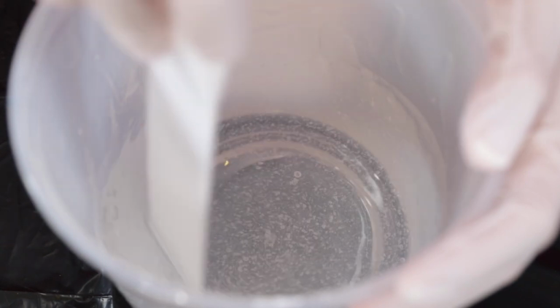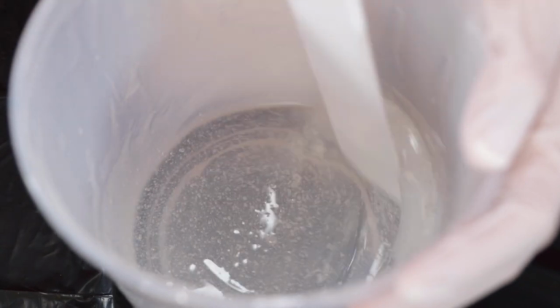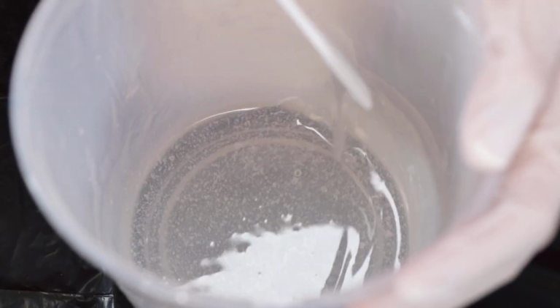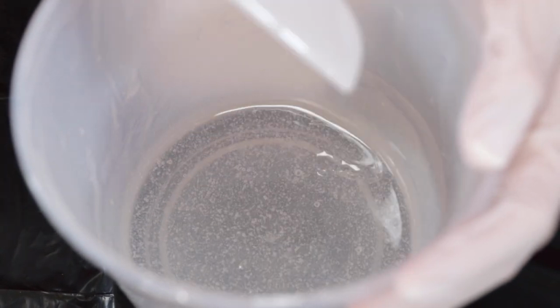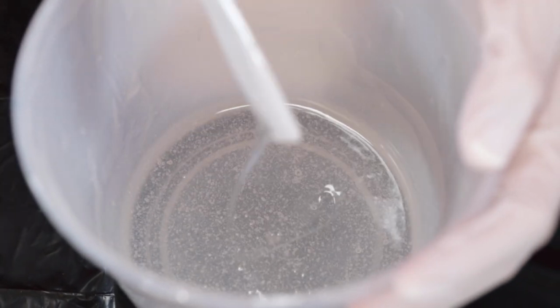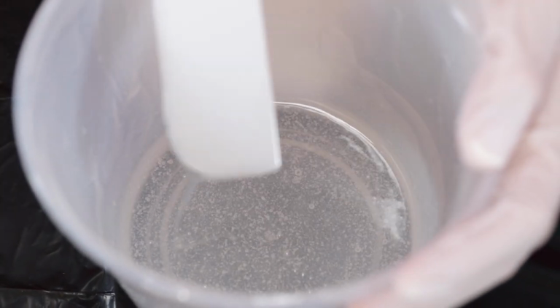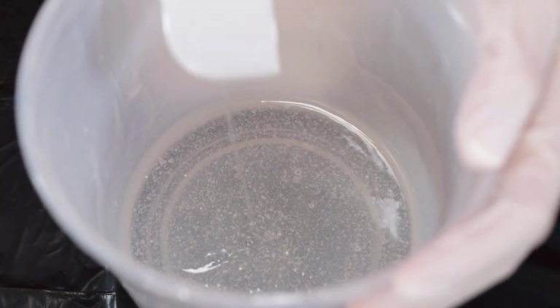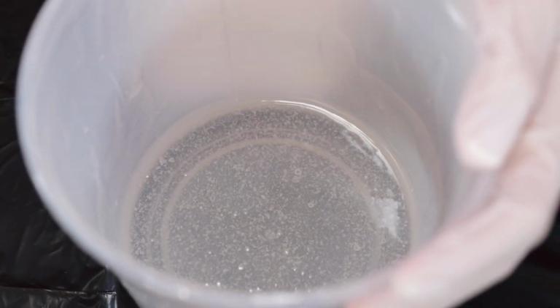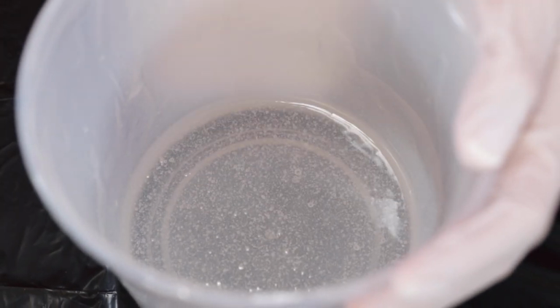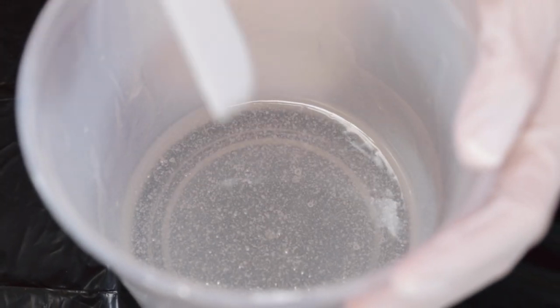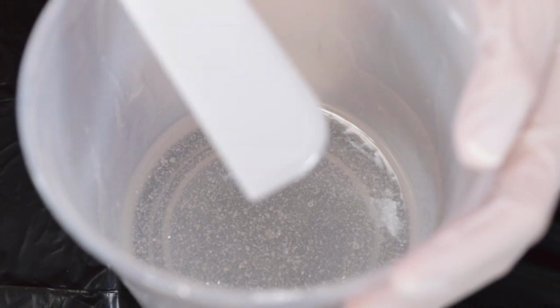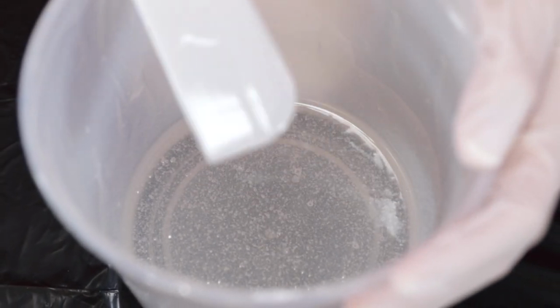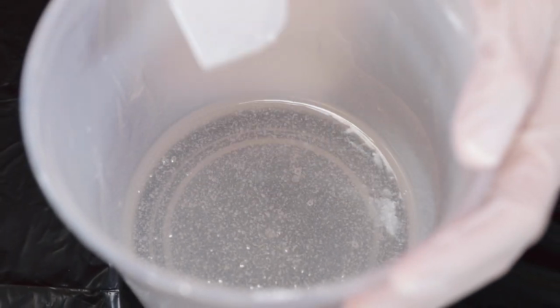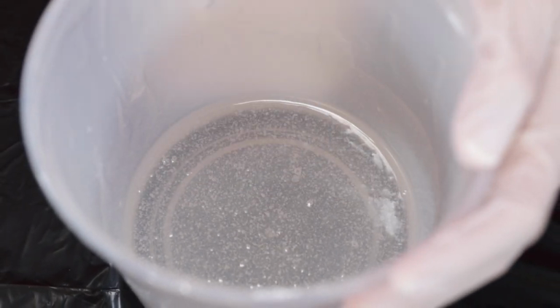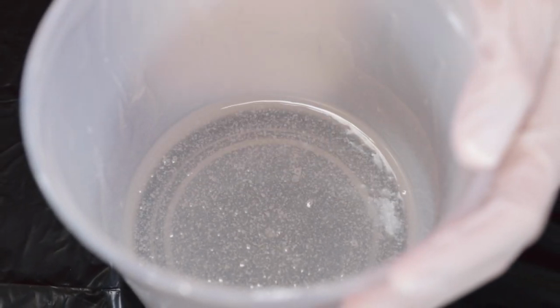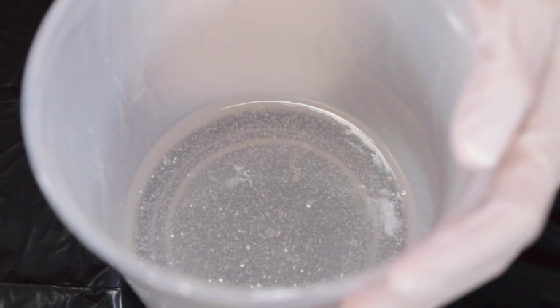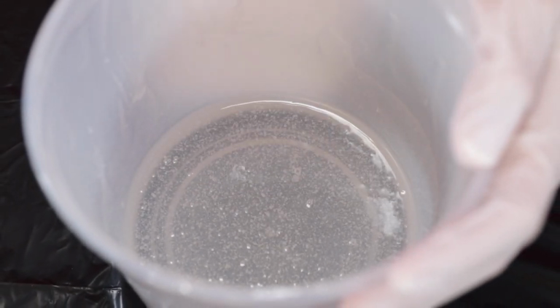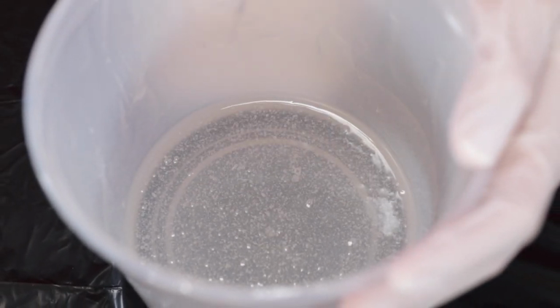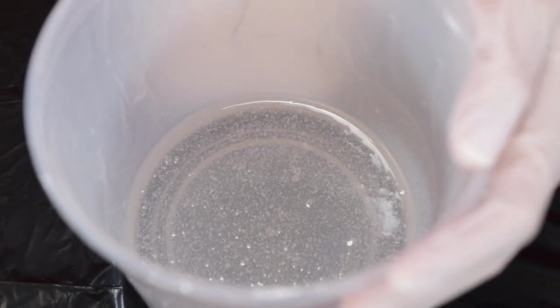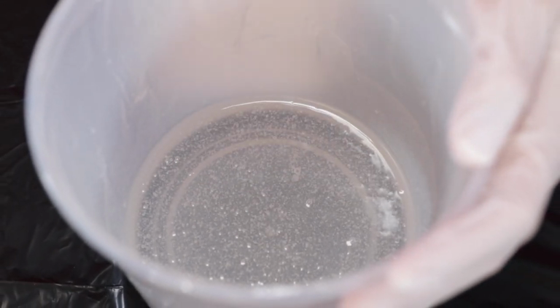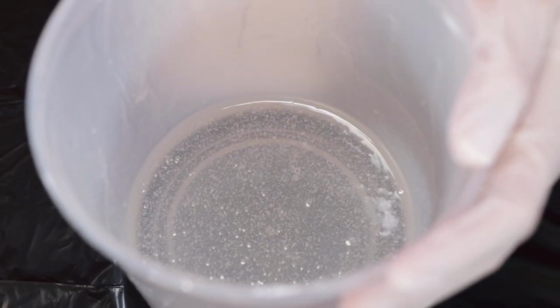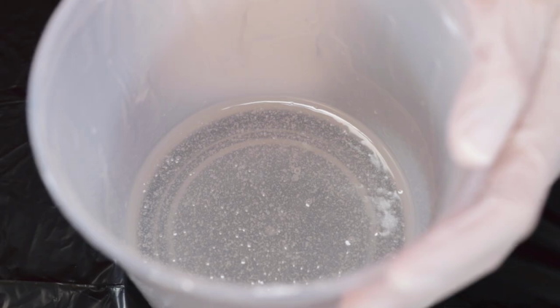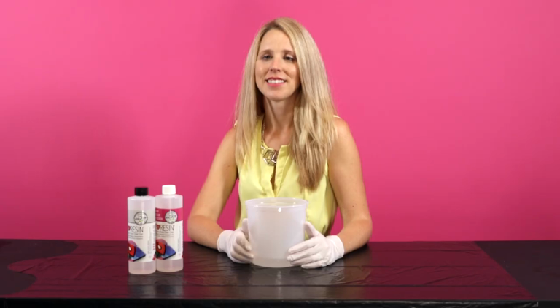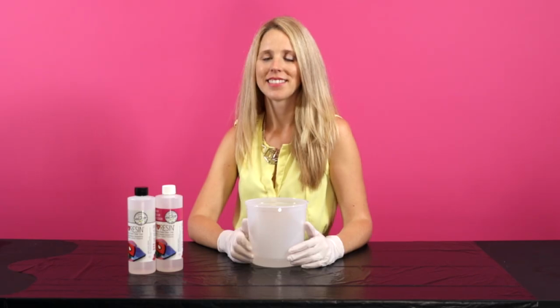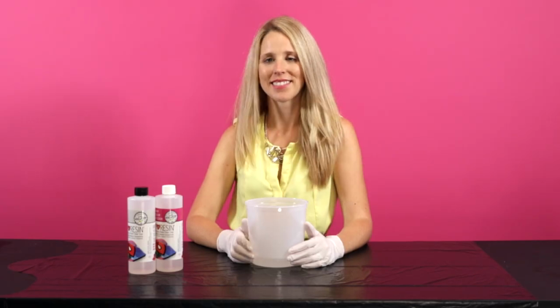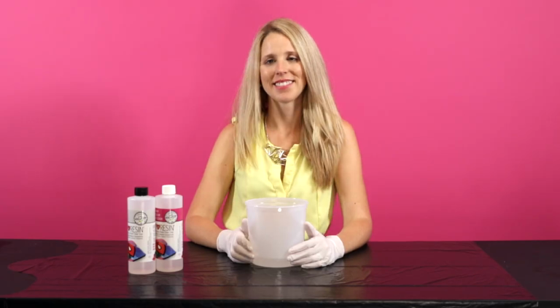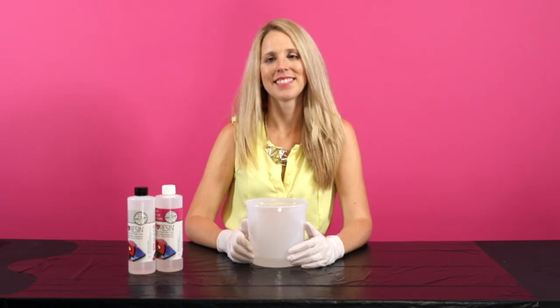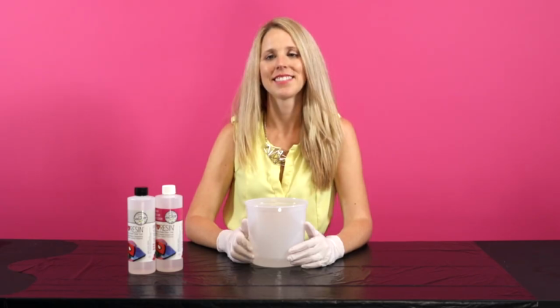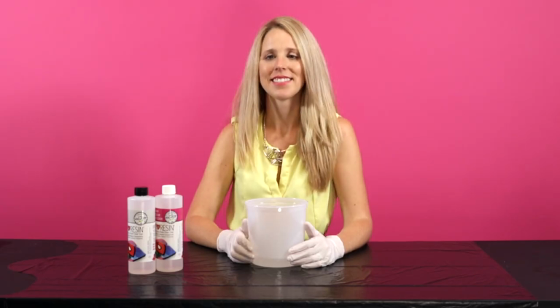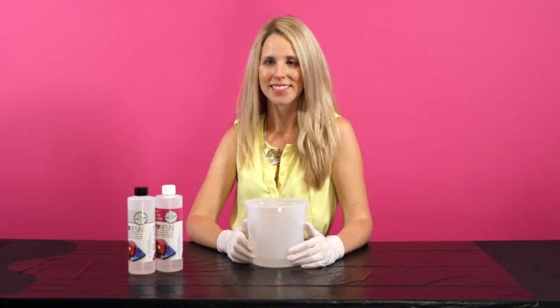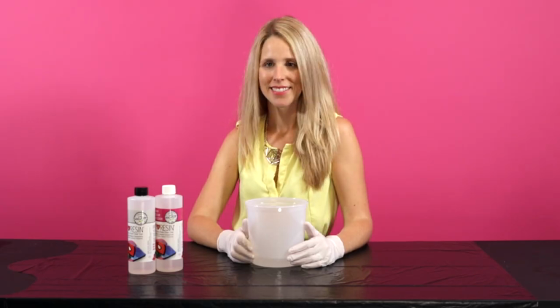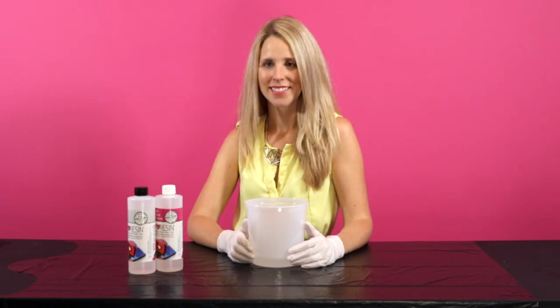If you see bubbles forming during this step, don't worry — we'll take care of them in step 5. Now you're ready for step 4.